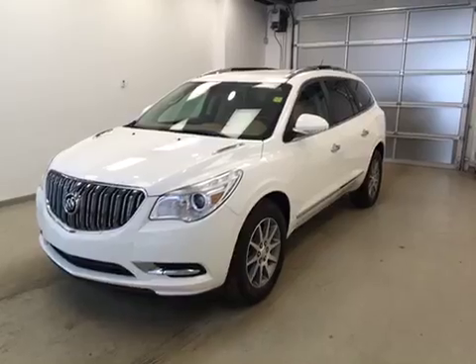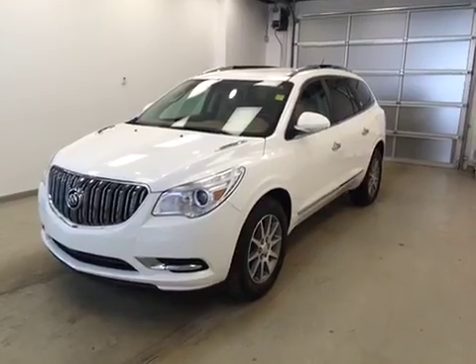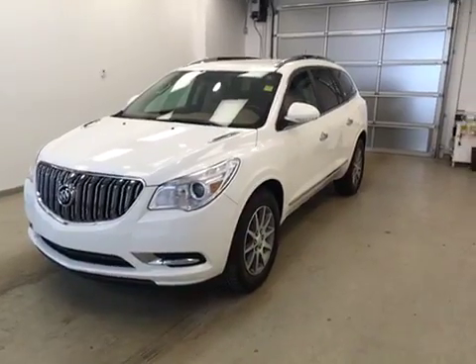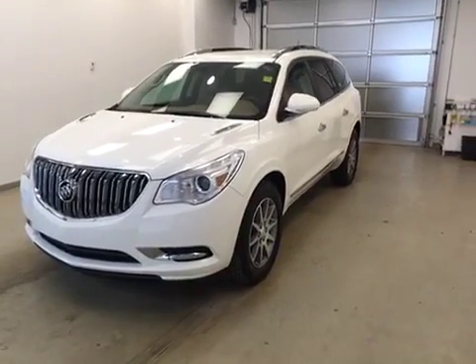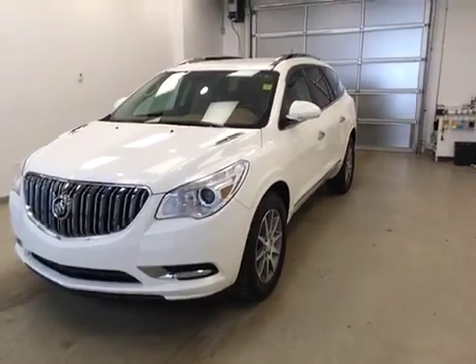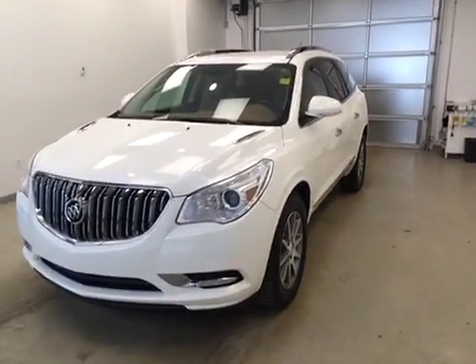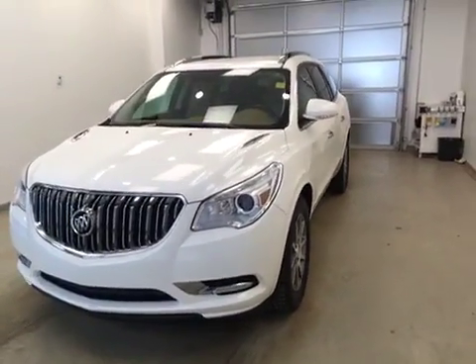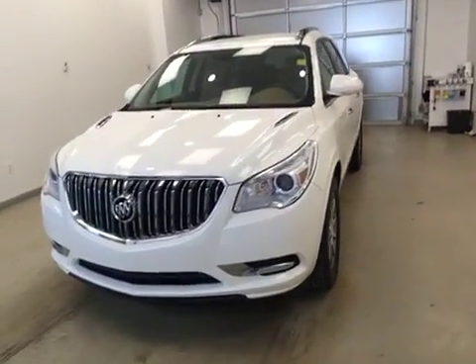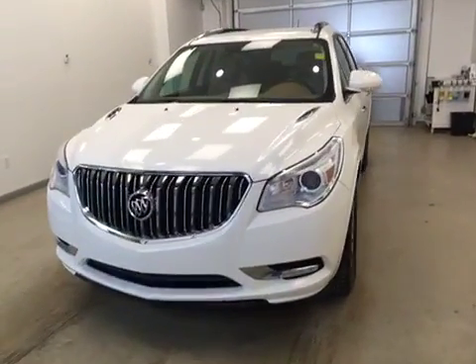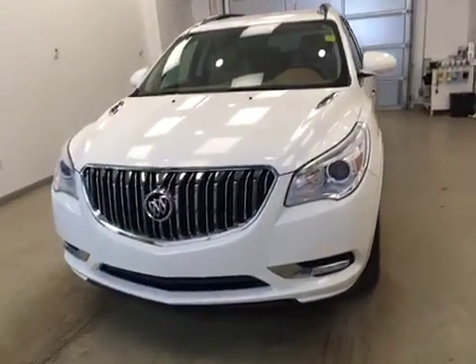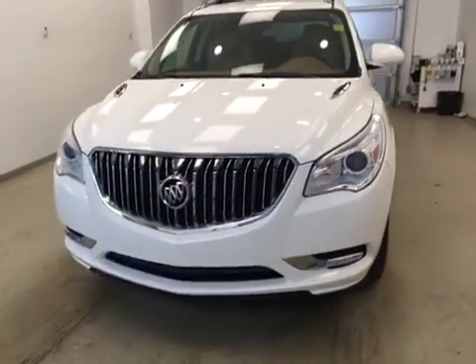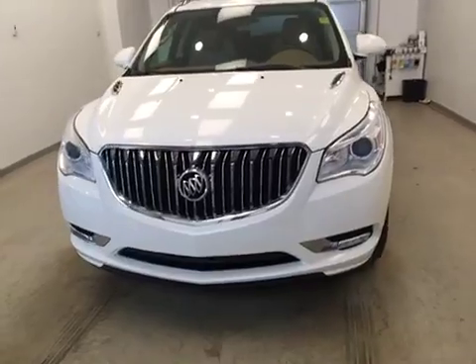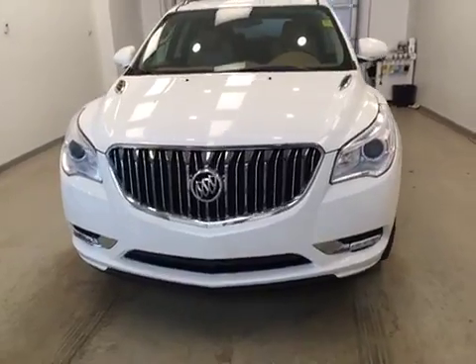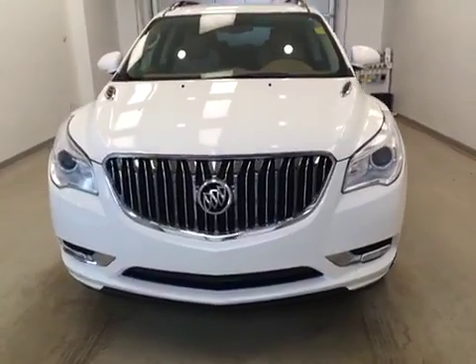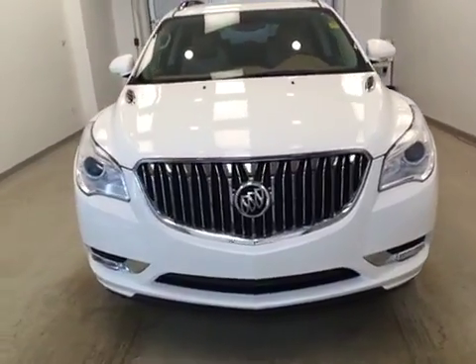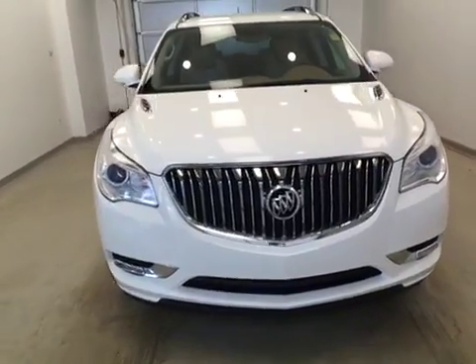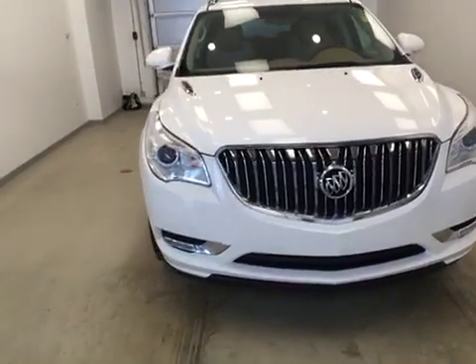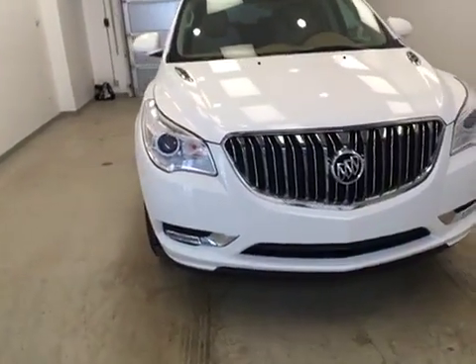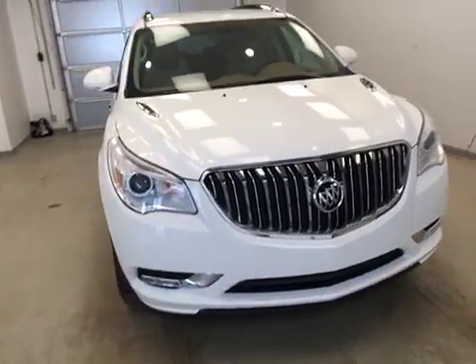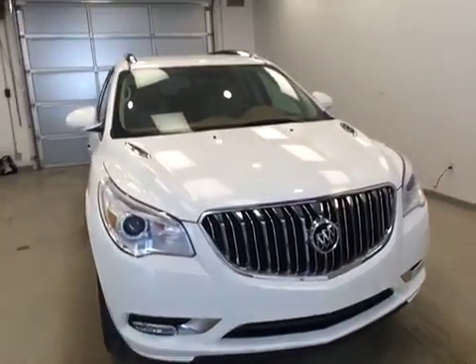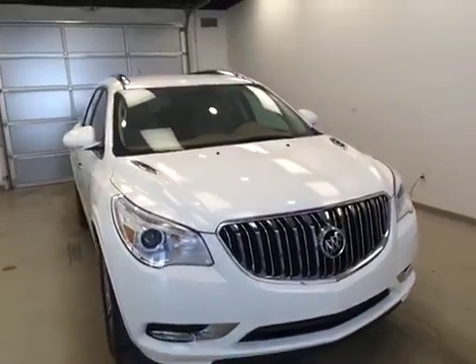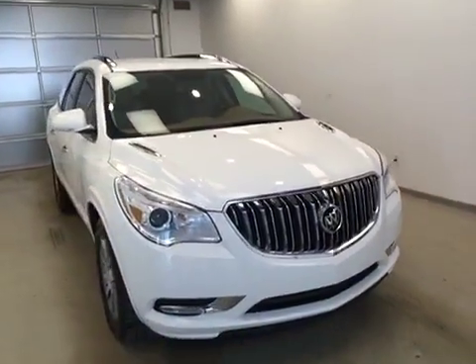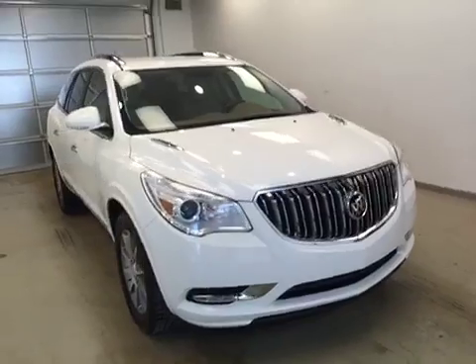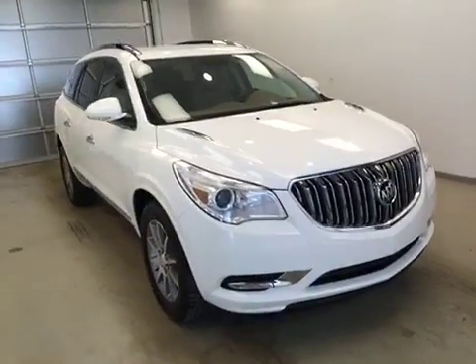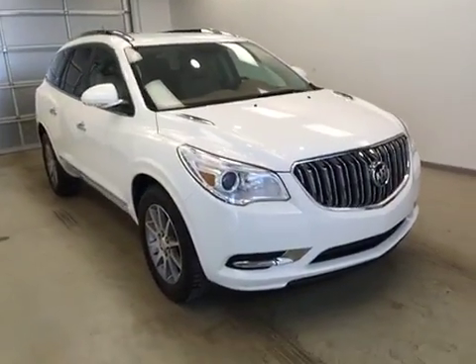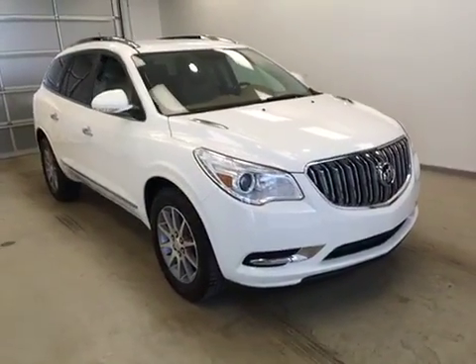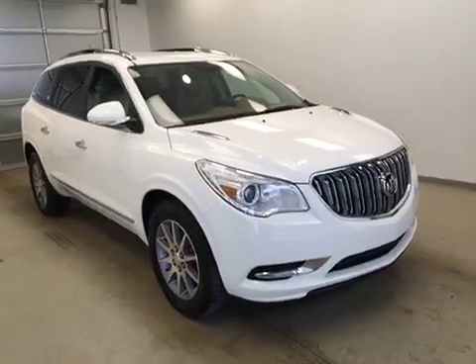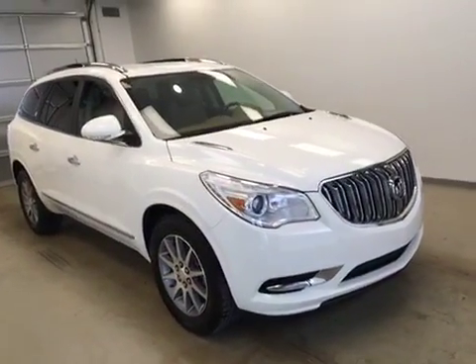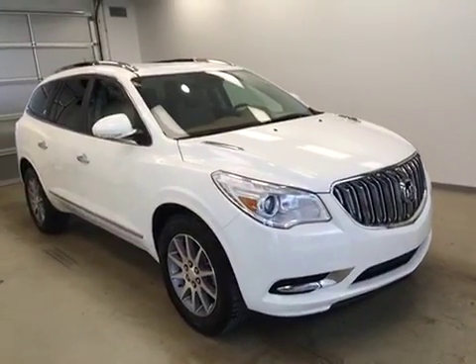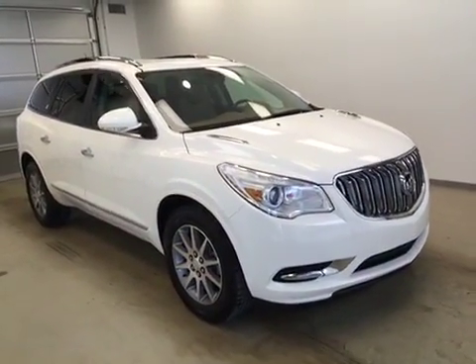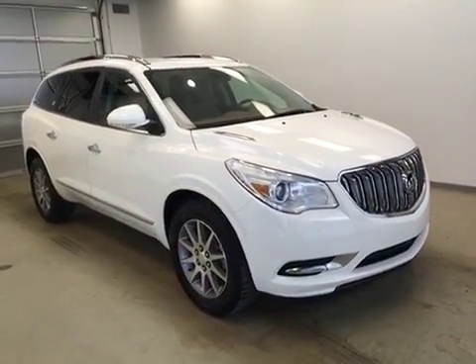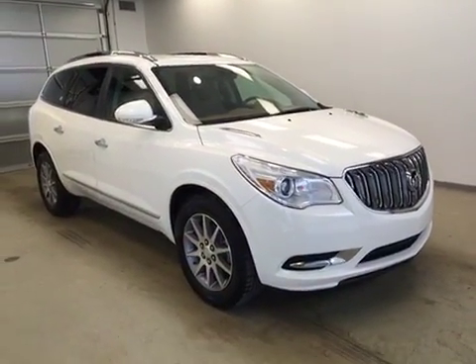Today you are viewing stock number 128821. This is a 2013 Buick Enclave CXL and our color is white opal.